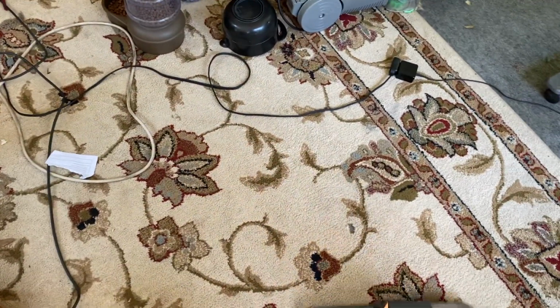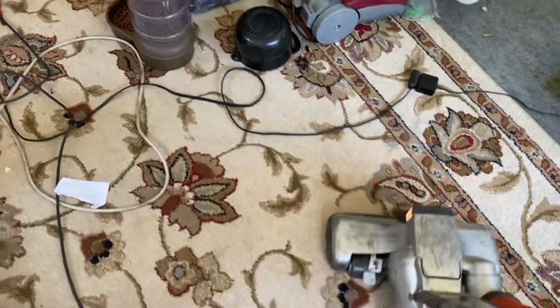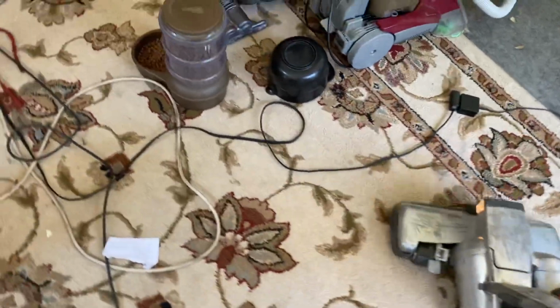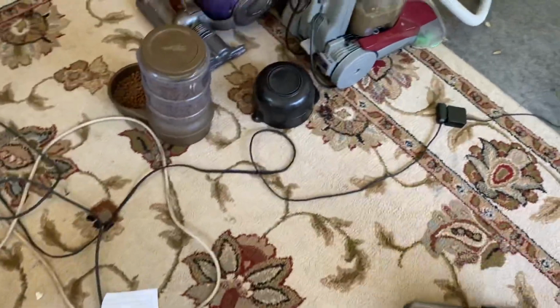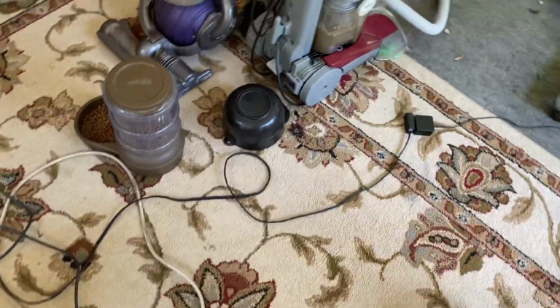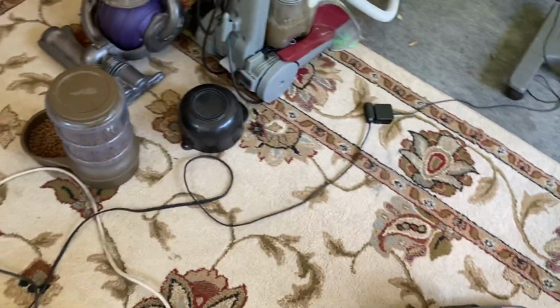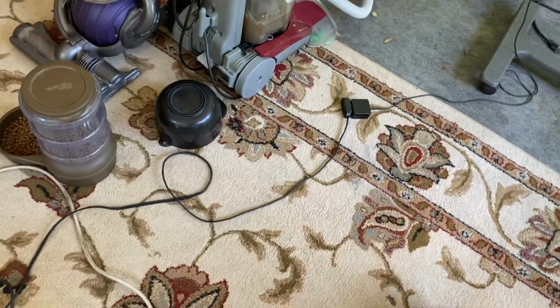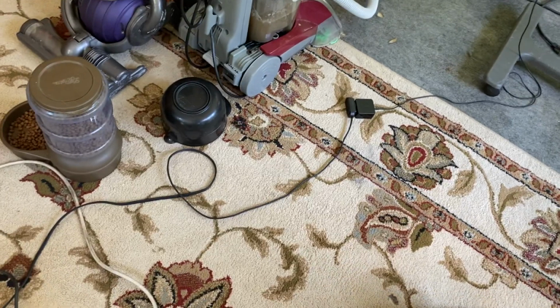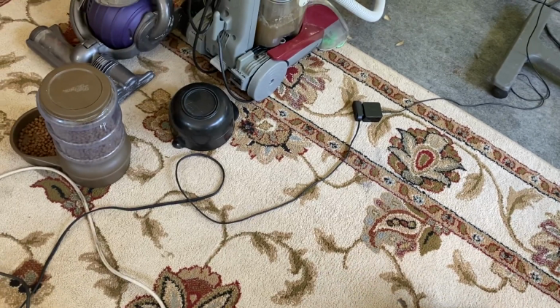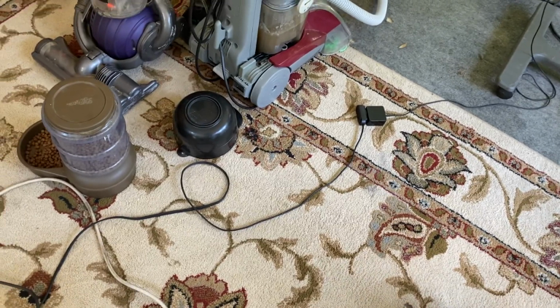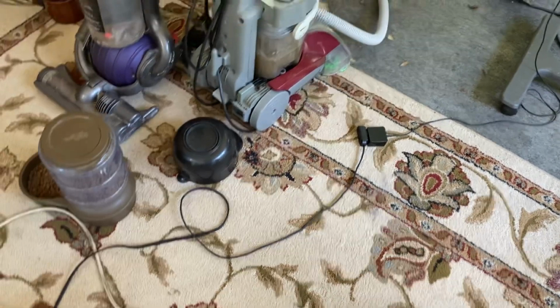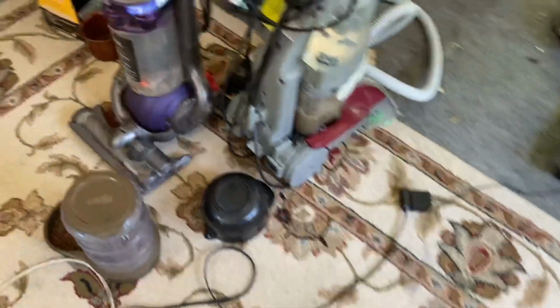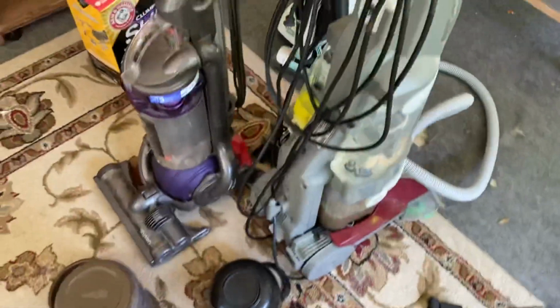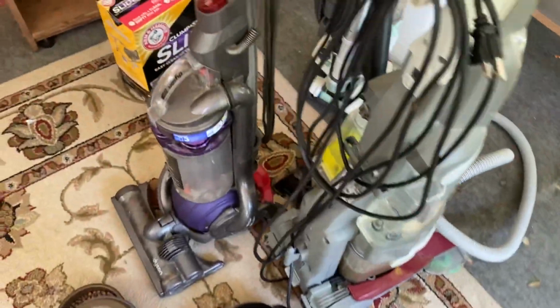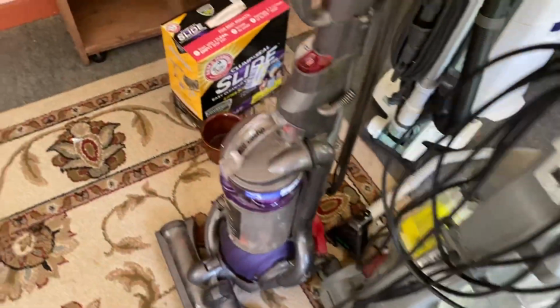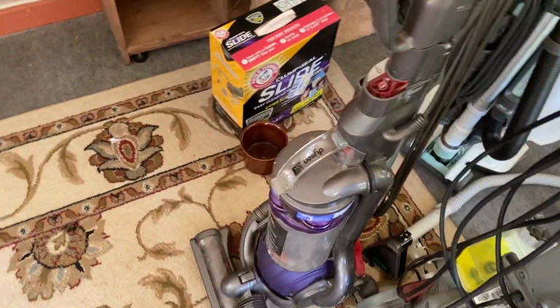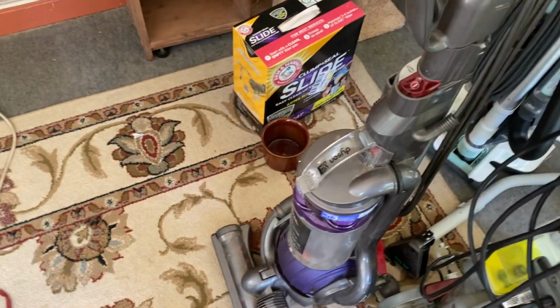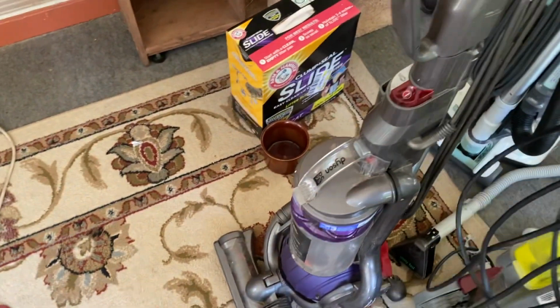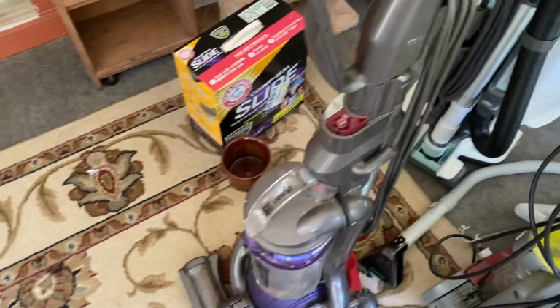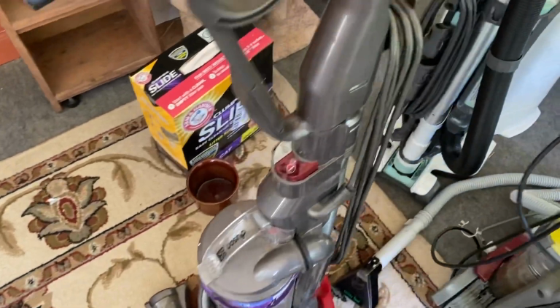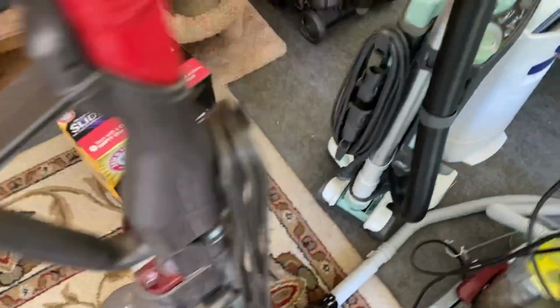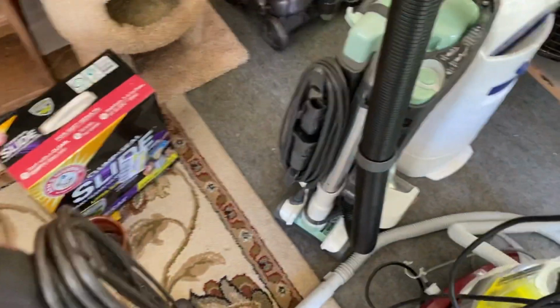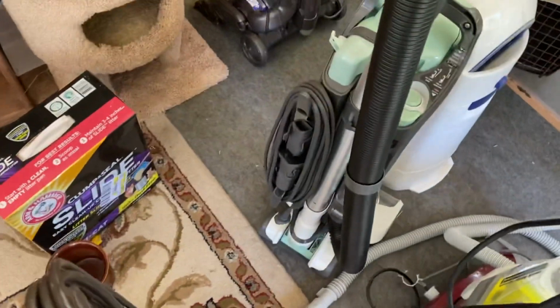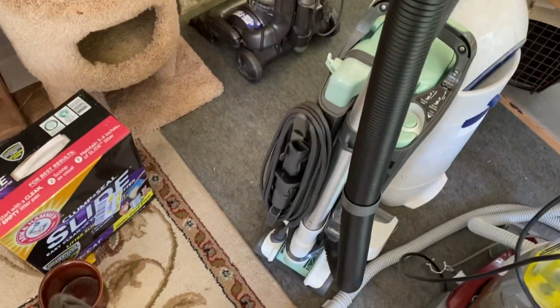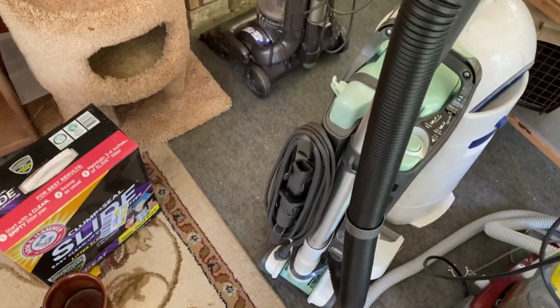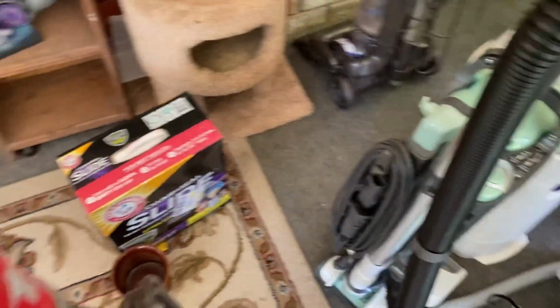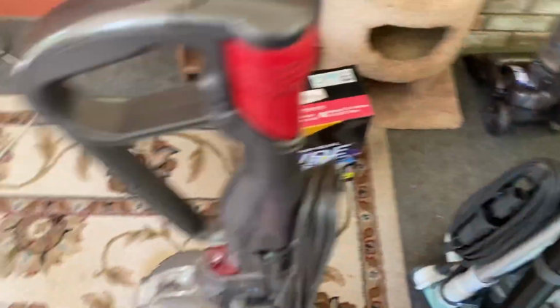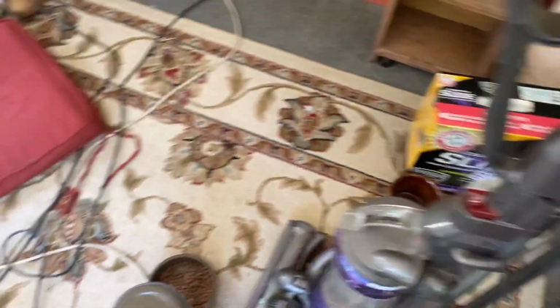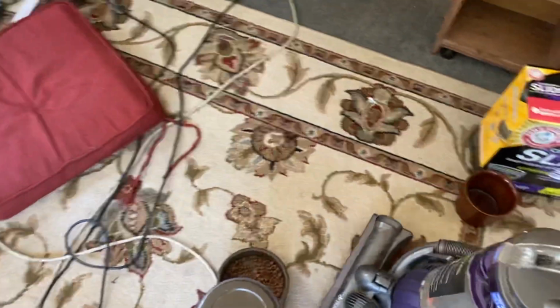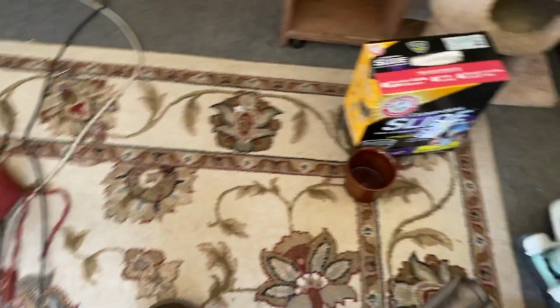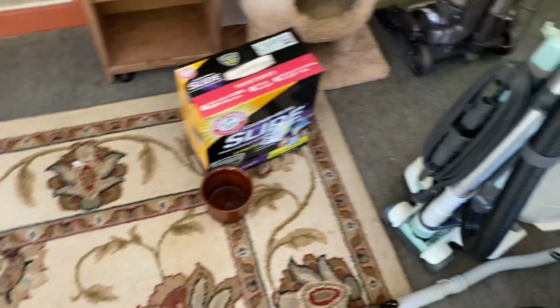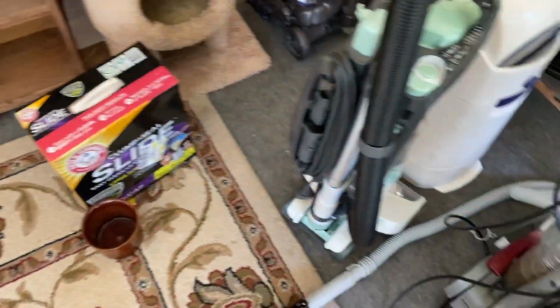I know it's a bit of a mess, but it's going to have to be — I'm going to have to clean it up today, so I know this isn't good.